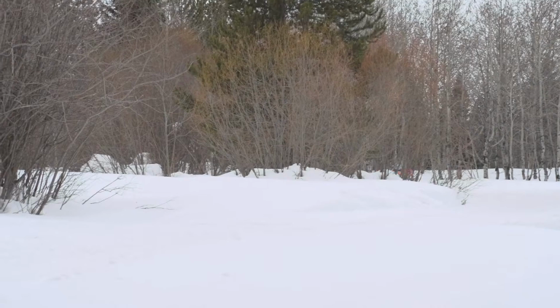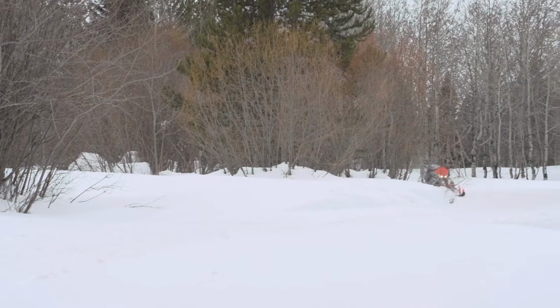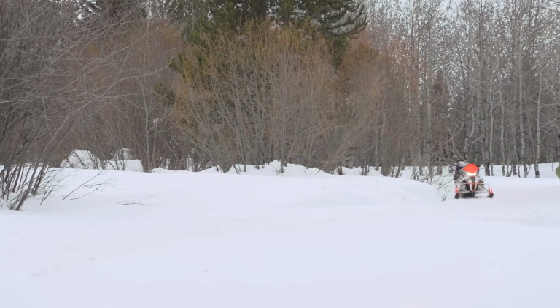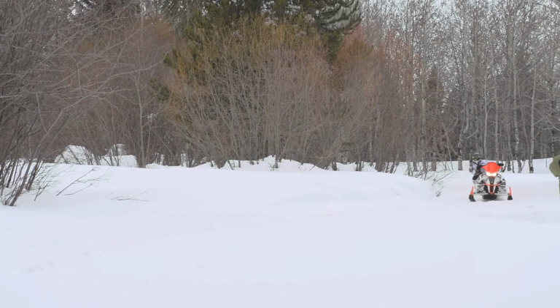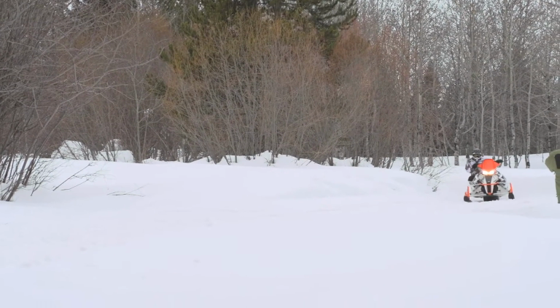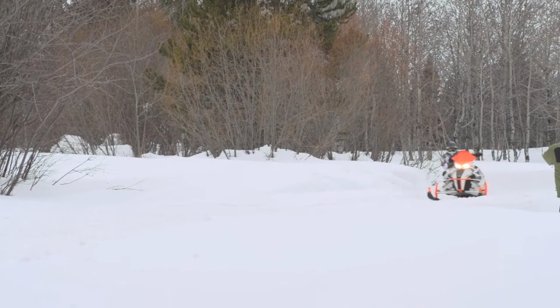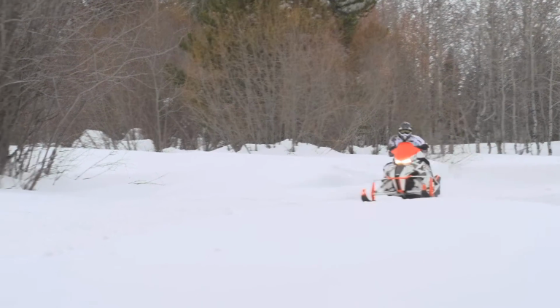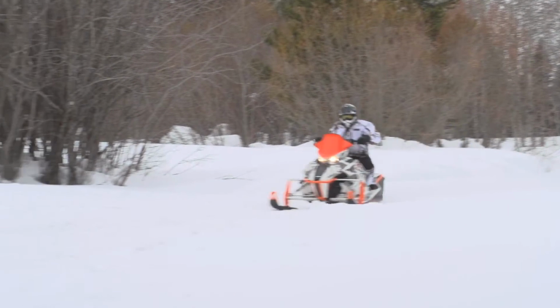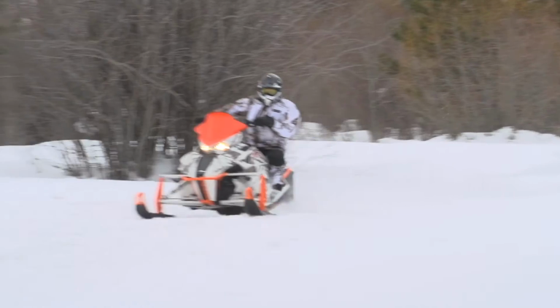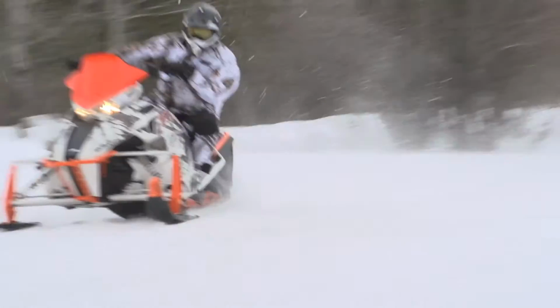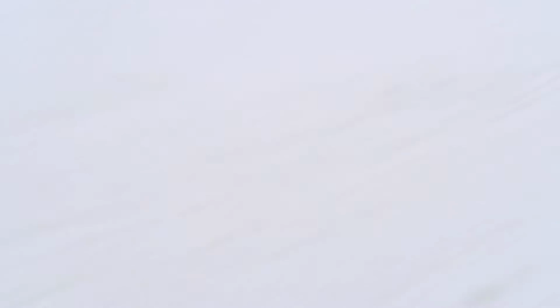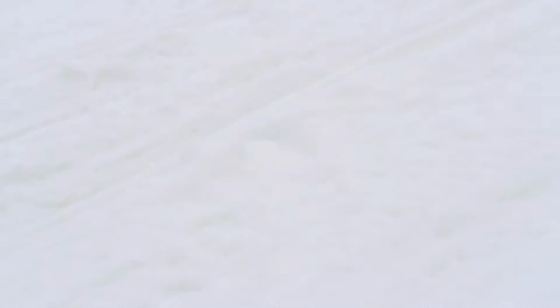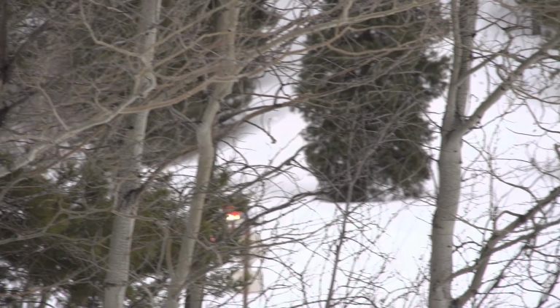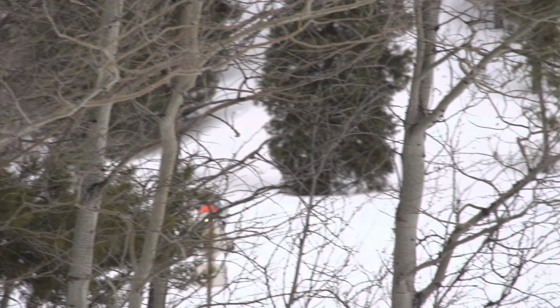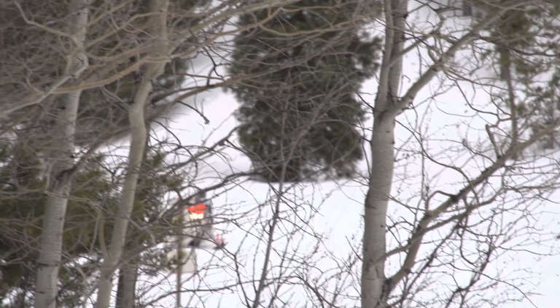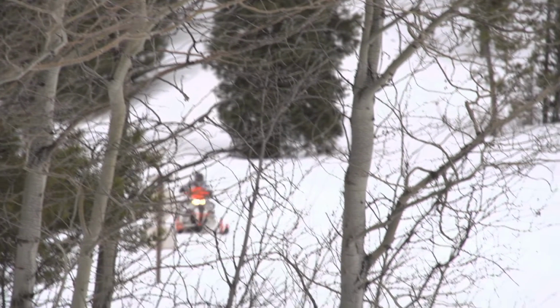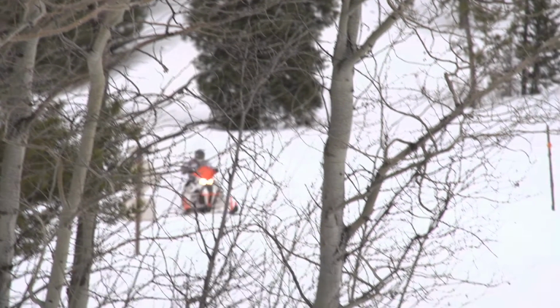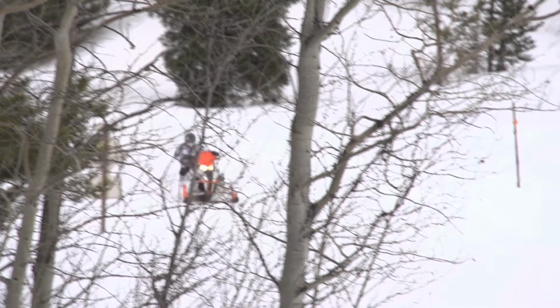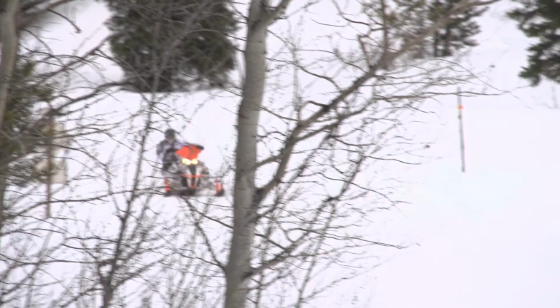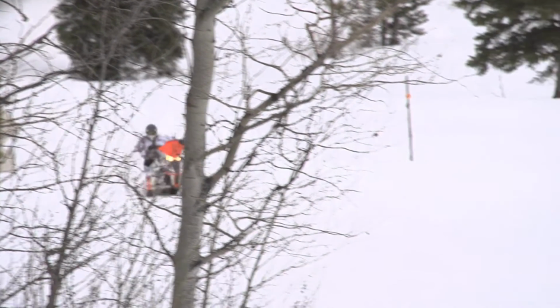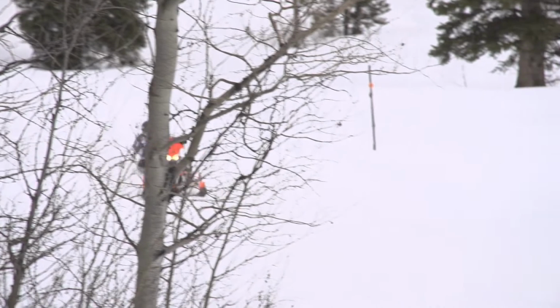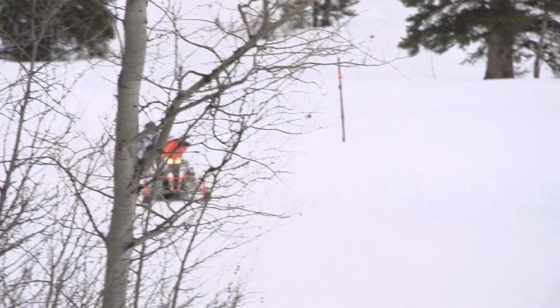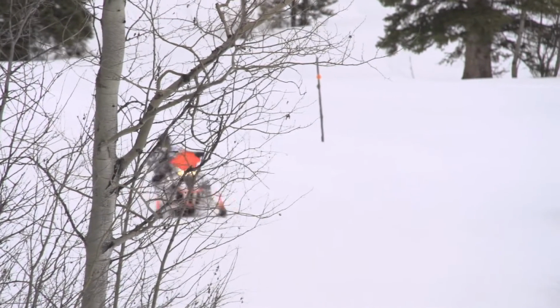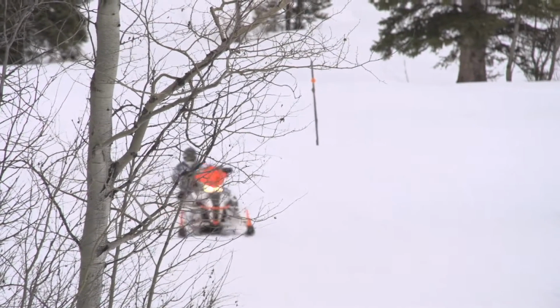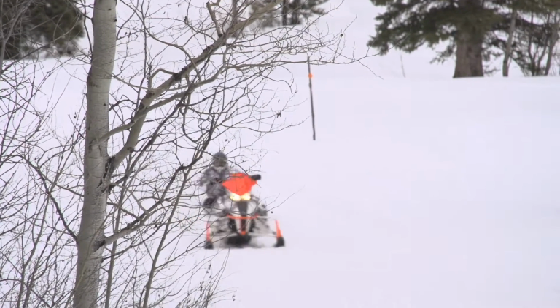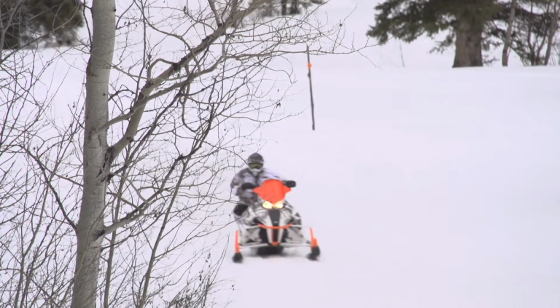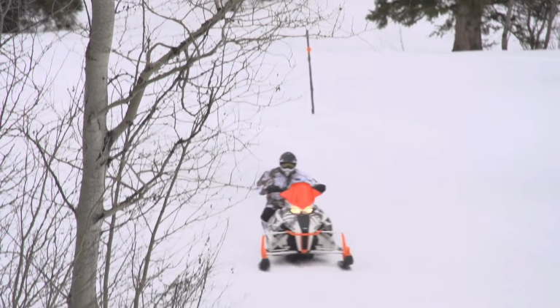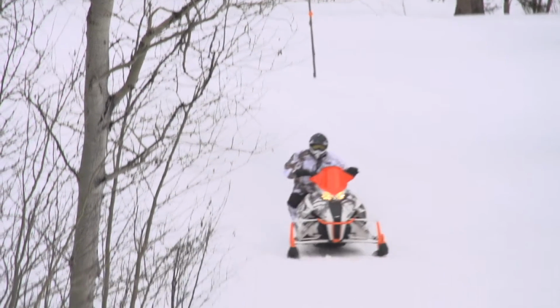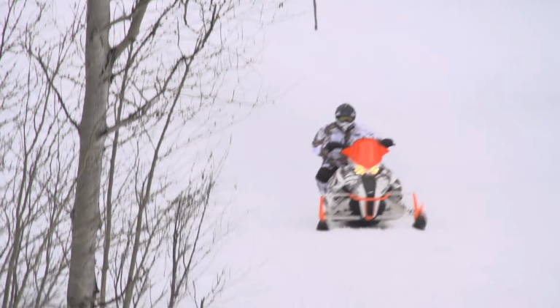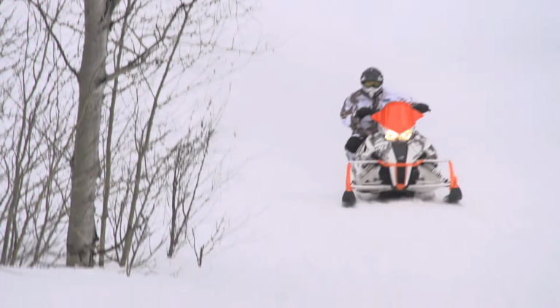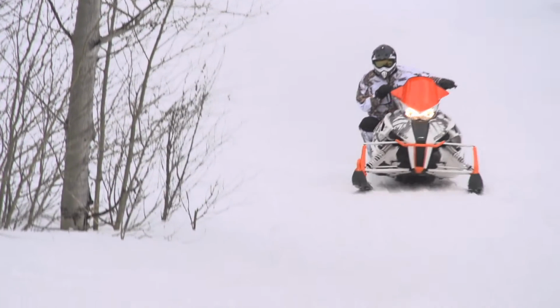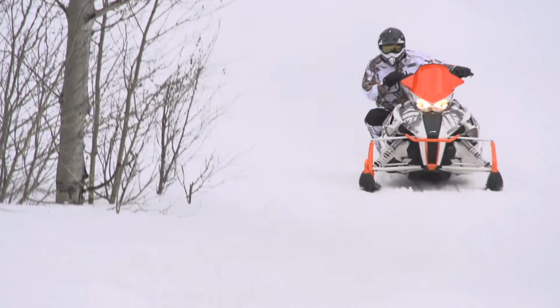This sled has such a low feeling center of gravity it never lifts a ski in a corner — it stays planted and lets you cut hard through the entire turn. The get up and go factor is there with this high spinning 800 power plant, and it all delivers a super smooth, ultra fast trail performance package.